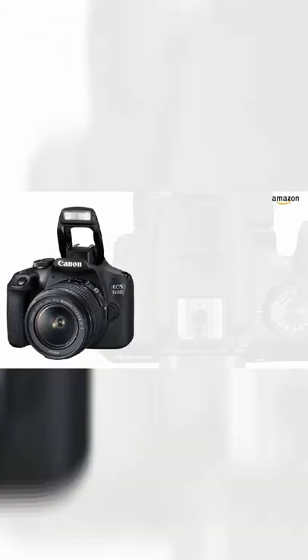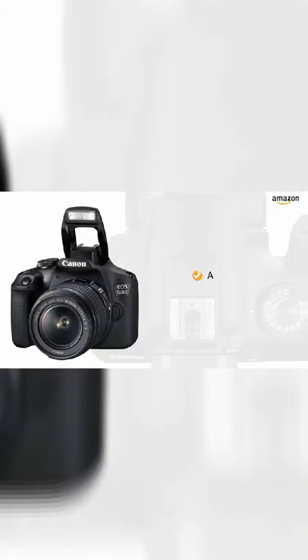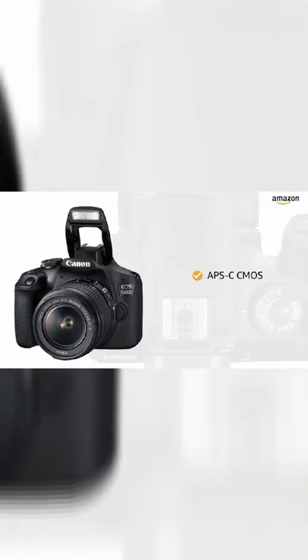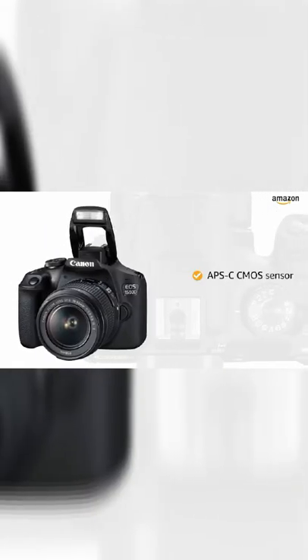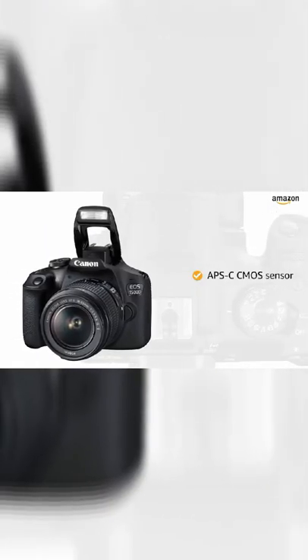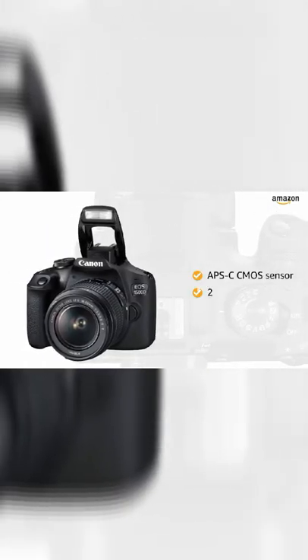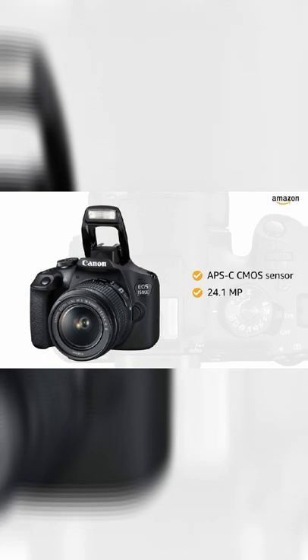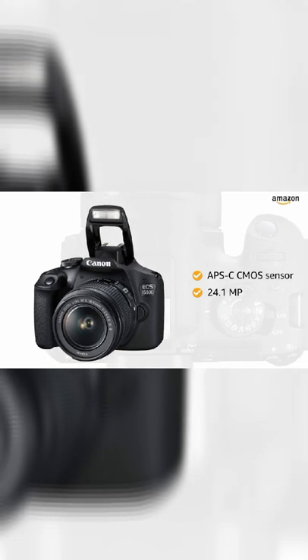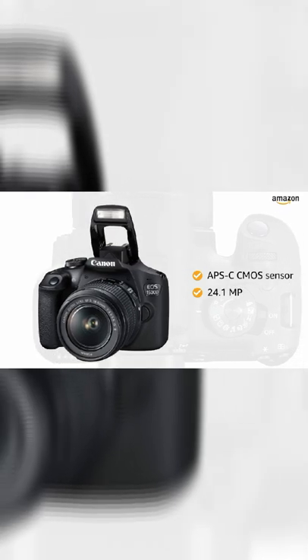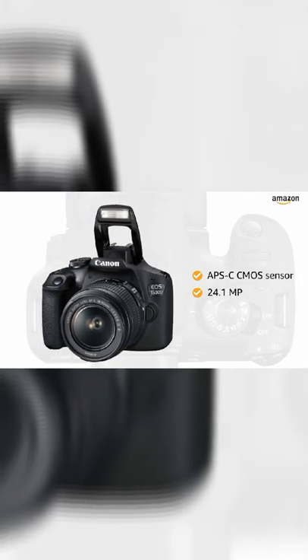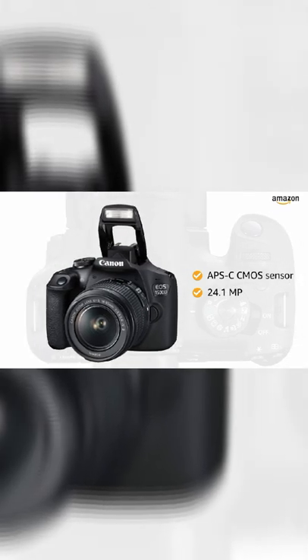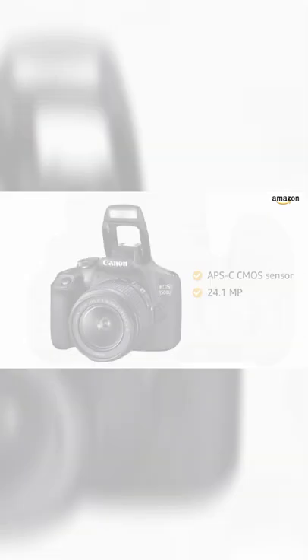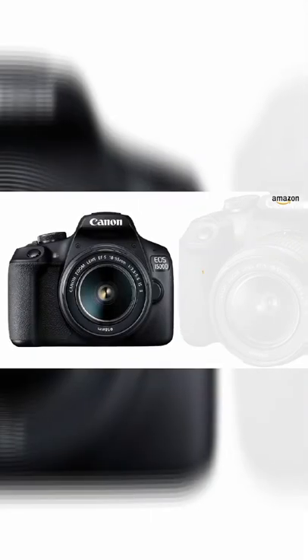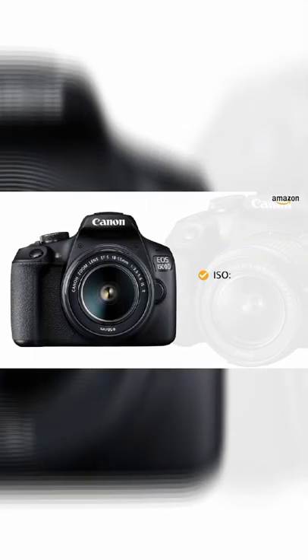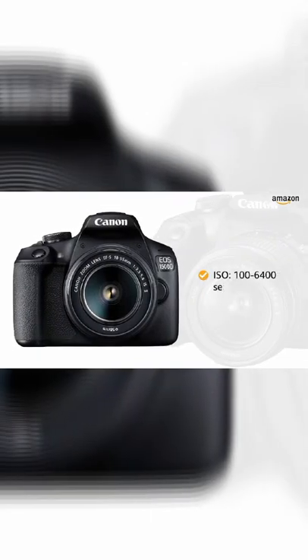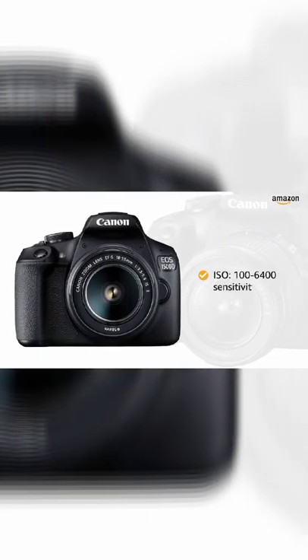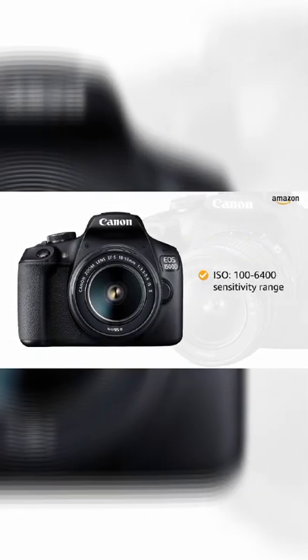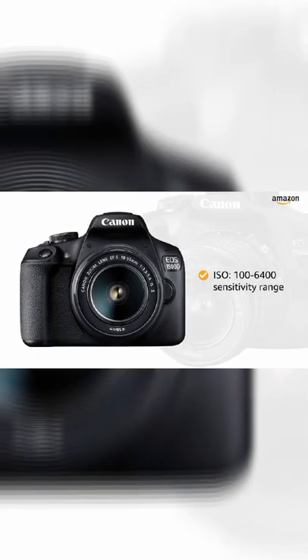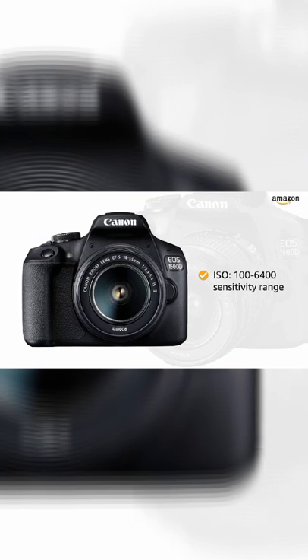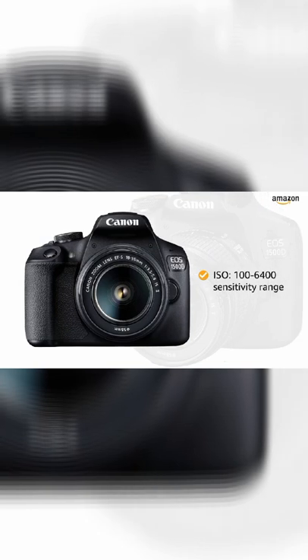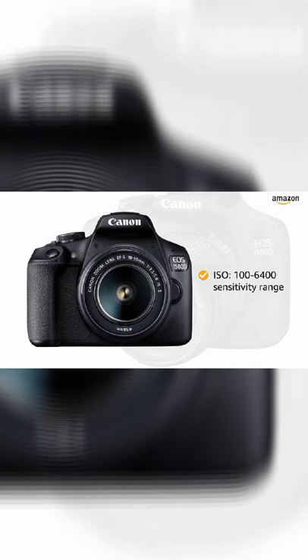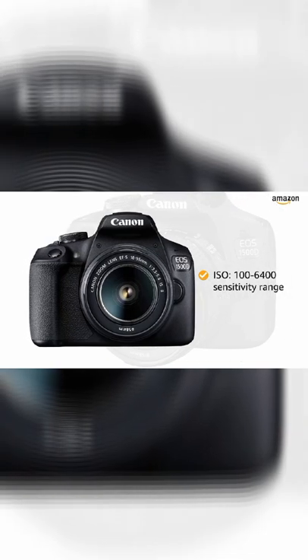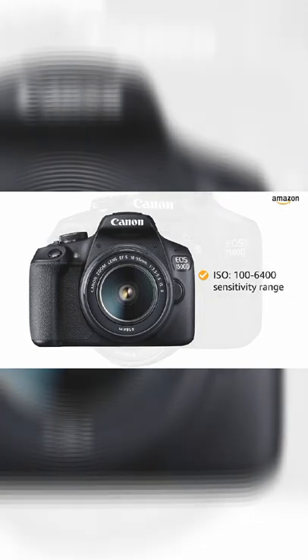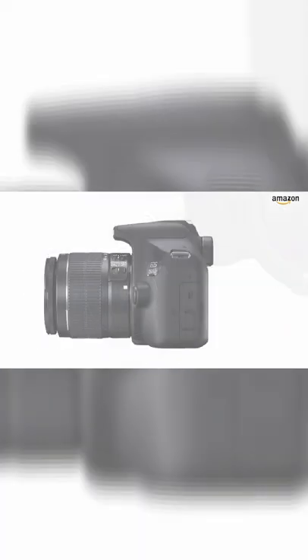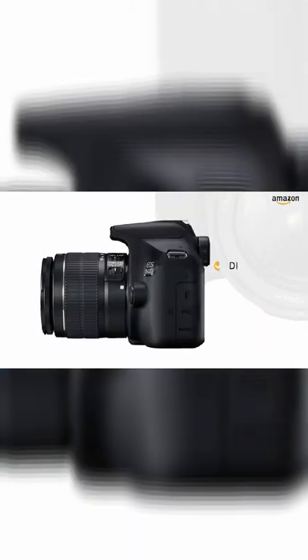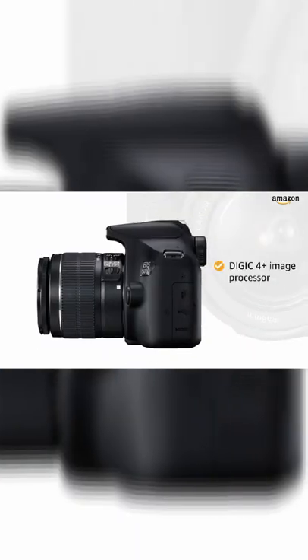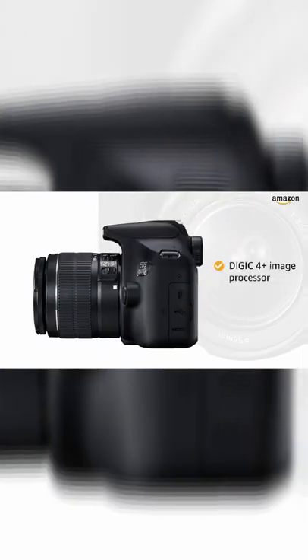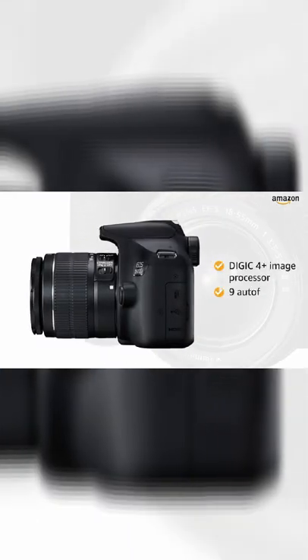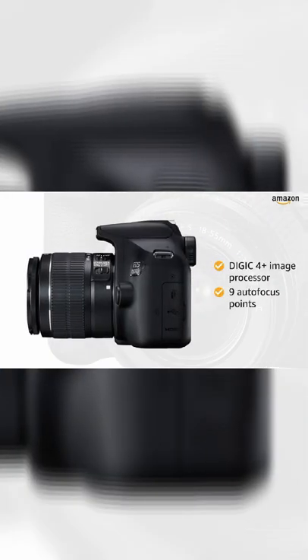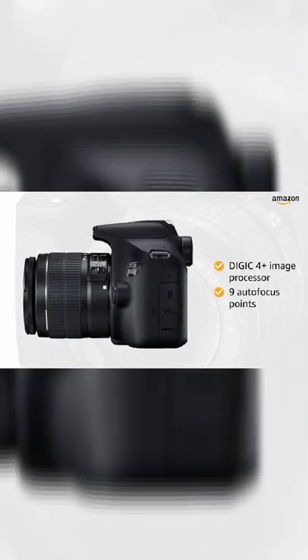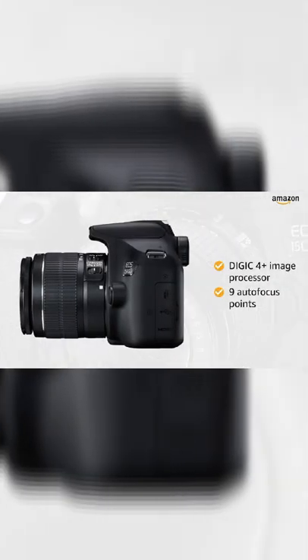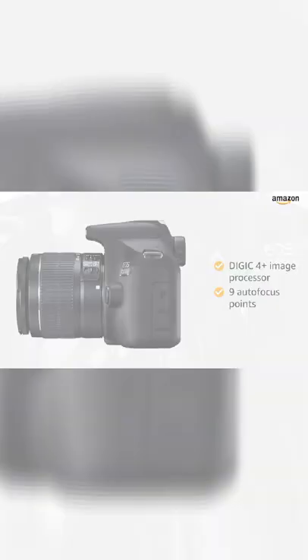This camera is equipped with an APS-C CMOS sensor along with 24.1MP to capture all the perfect shots. With ISO 100-6400 sensitivity range, this camera captures grain-free pictures even in low light. The Digic 4 Plus image processor along with 9 autofocus points ensures speed and accuracy.